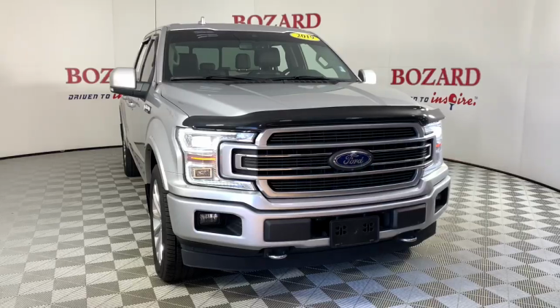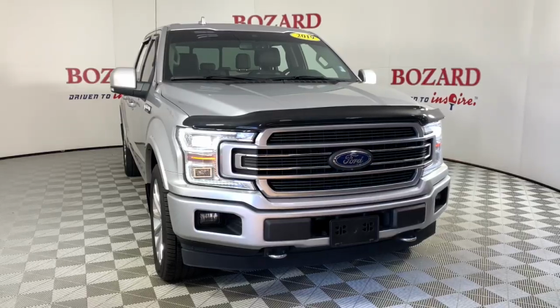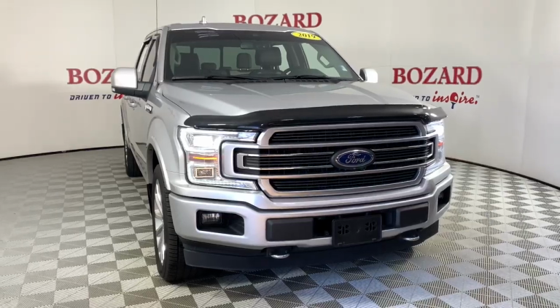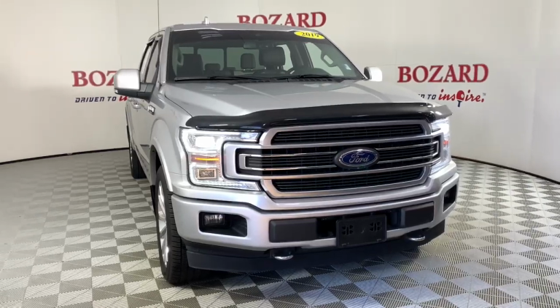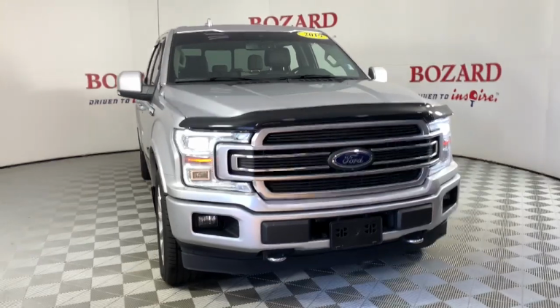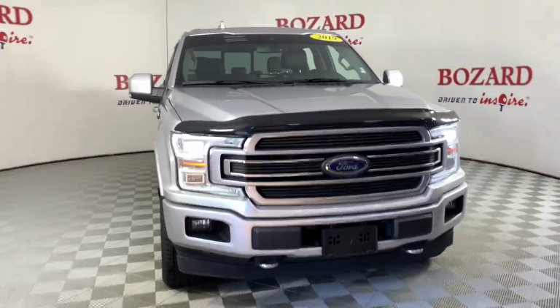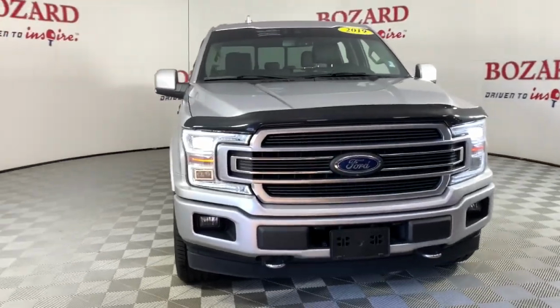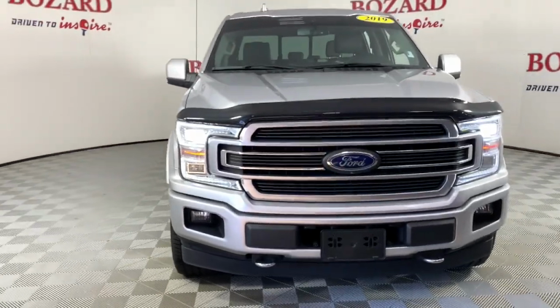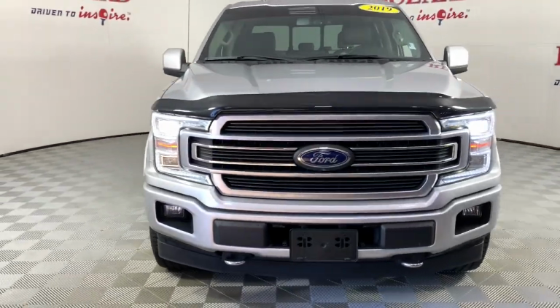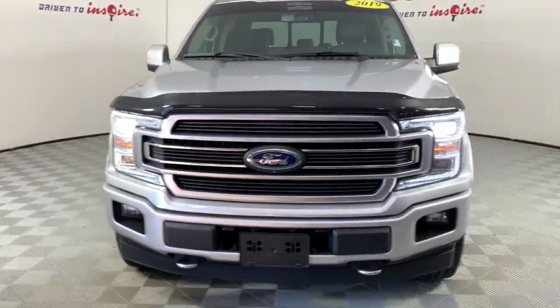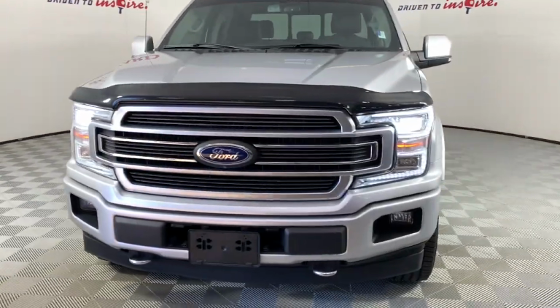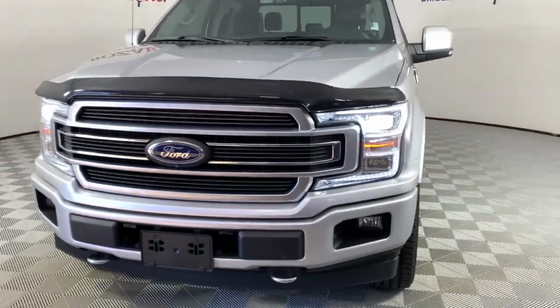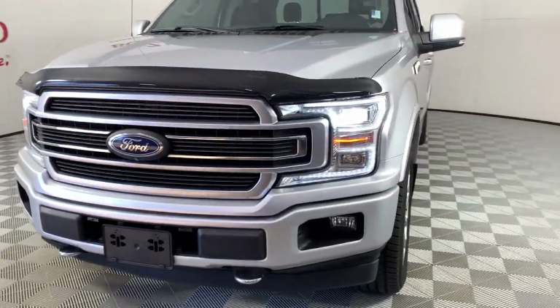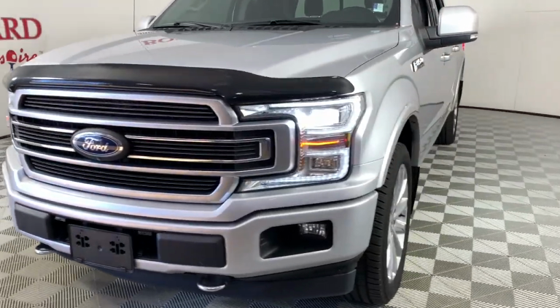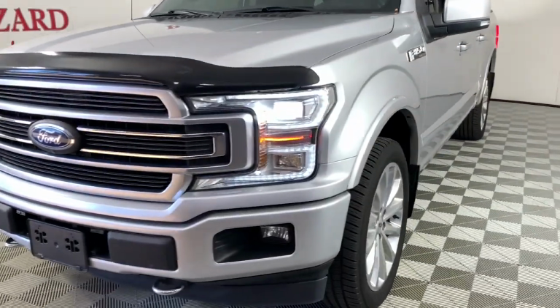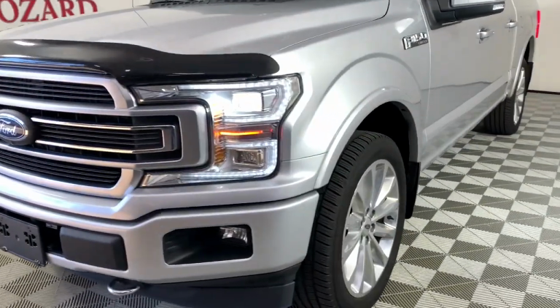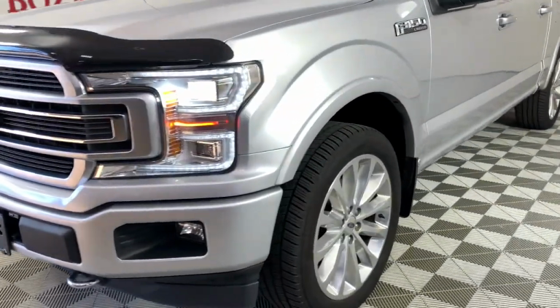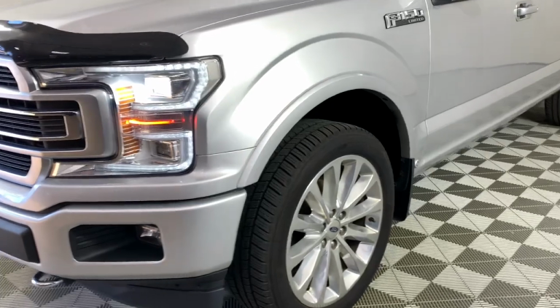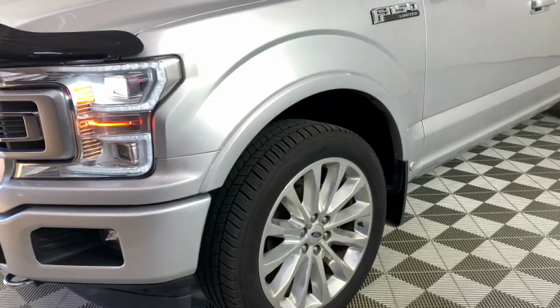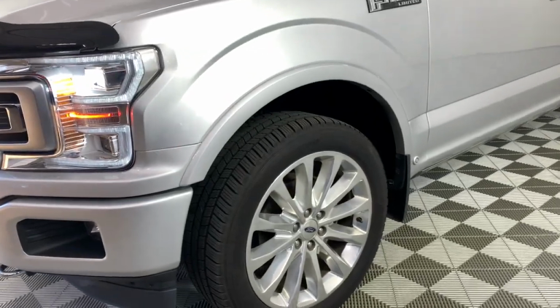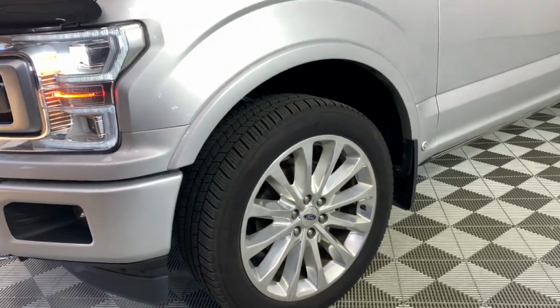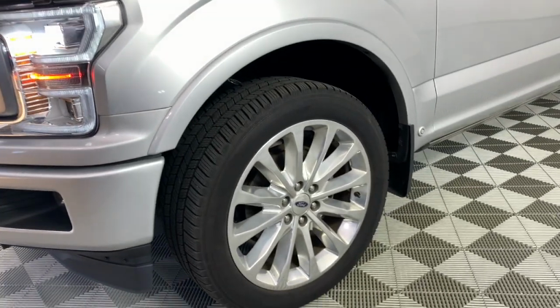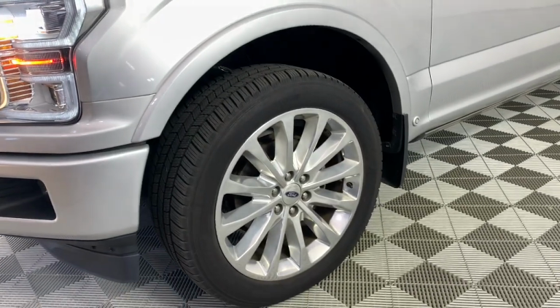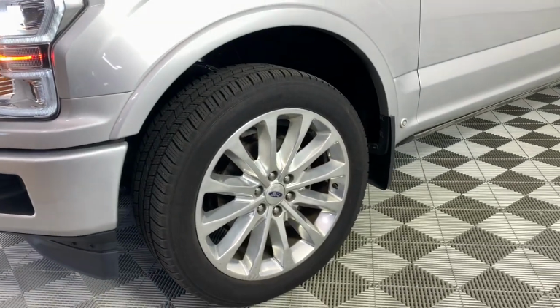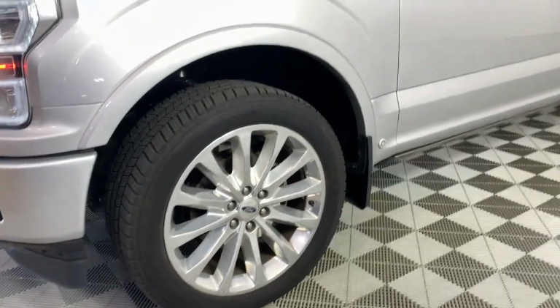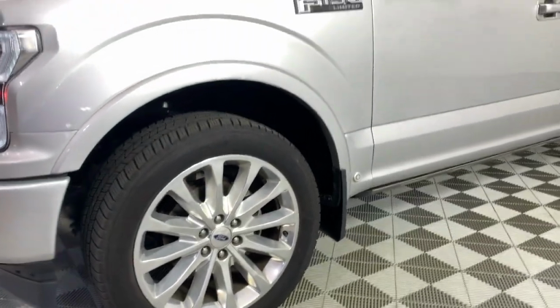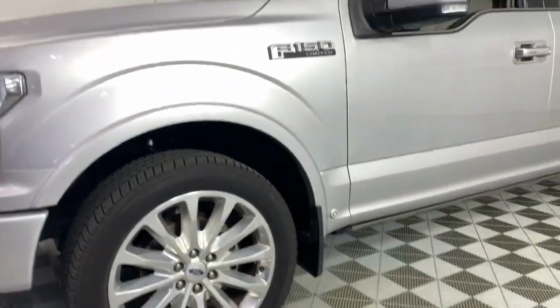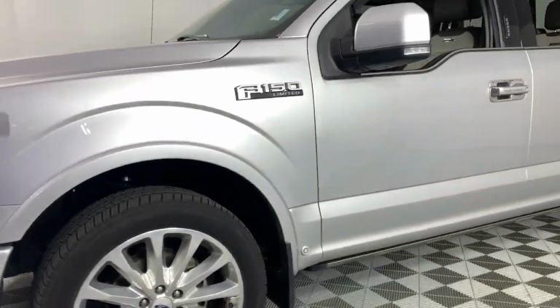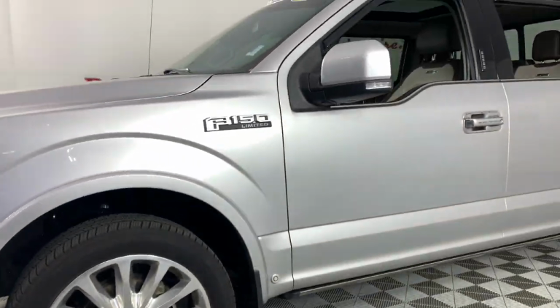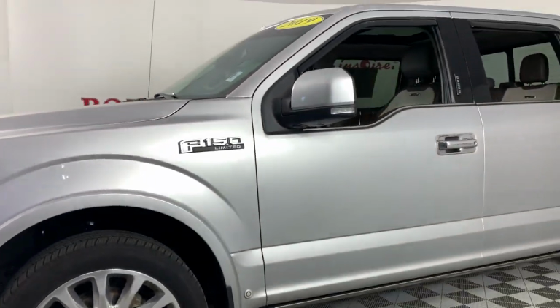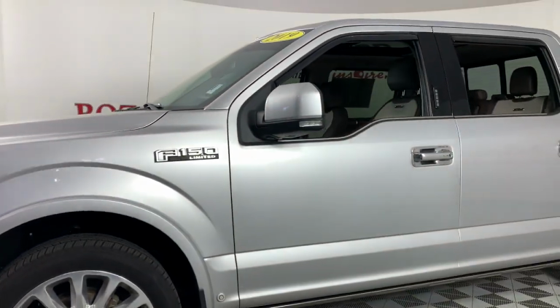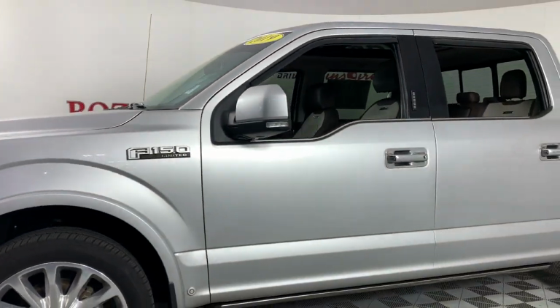Get a feel for the 2019 Ford F-150. This vehicle is an outstanding buy with fewer than 100,000 miles on the odometer.